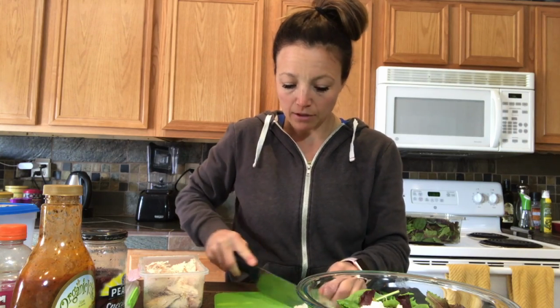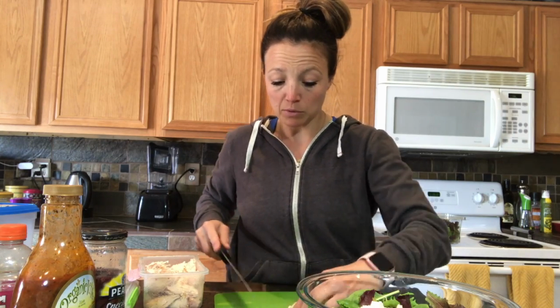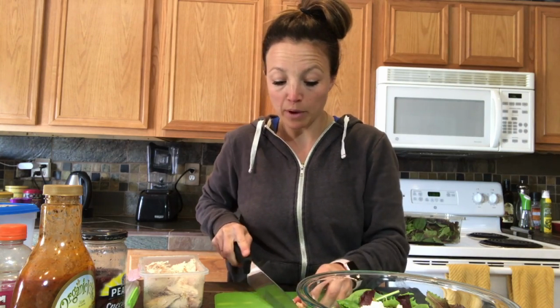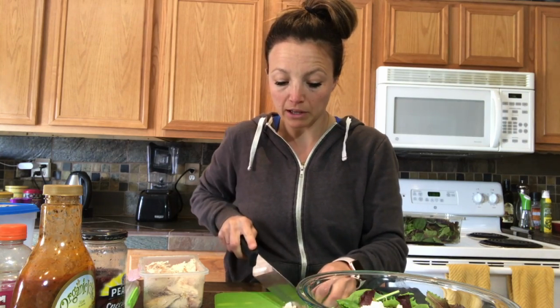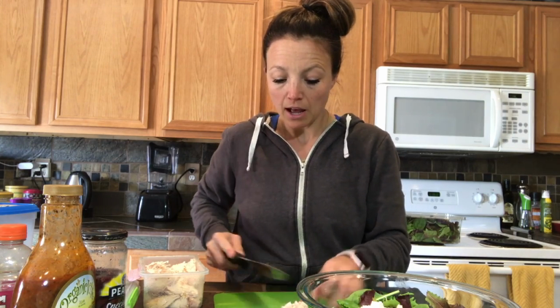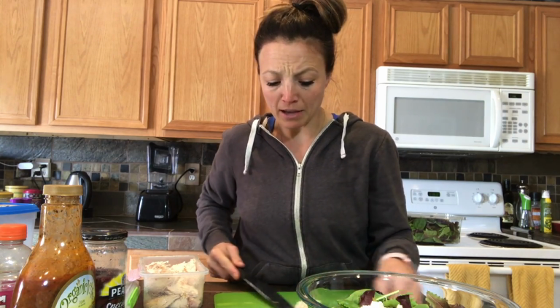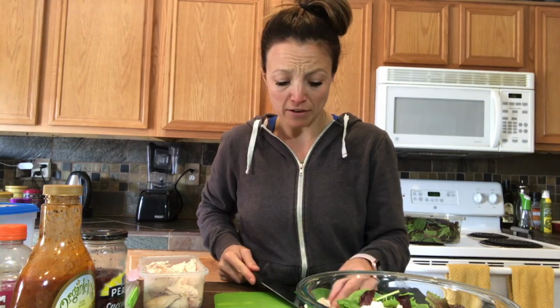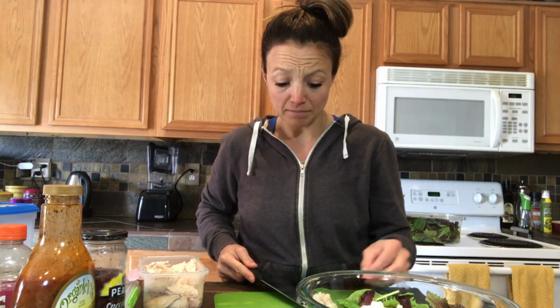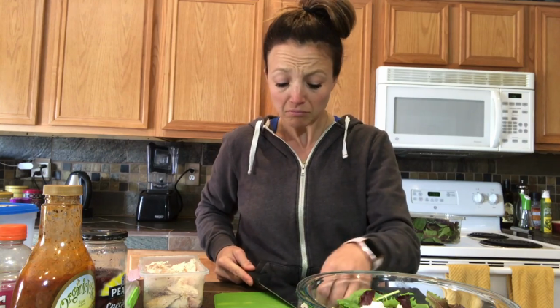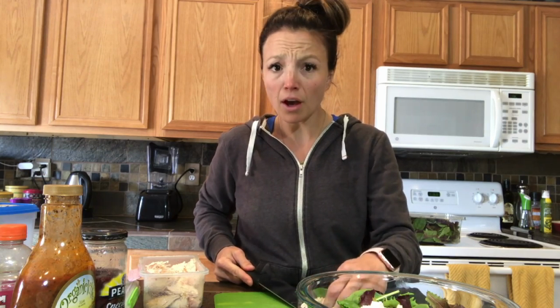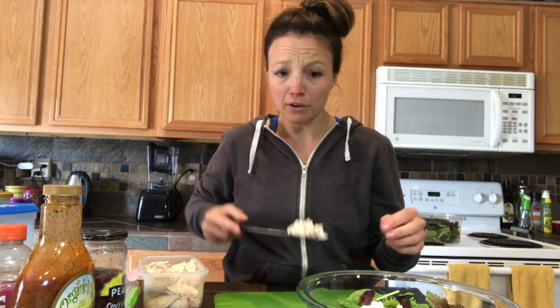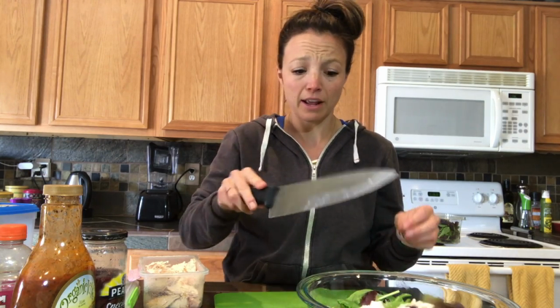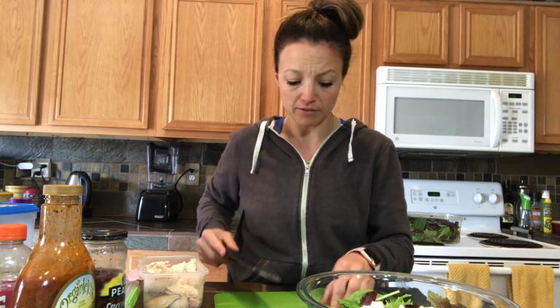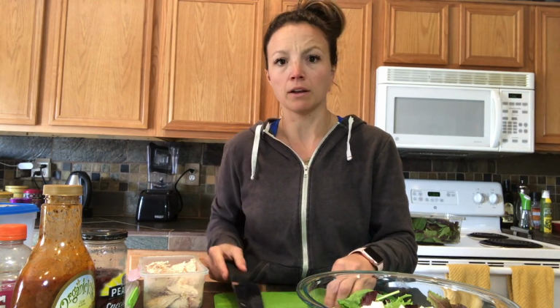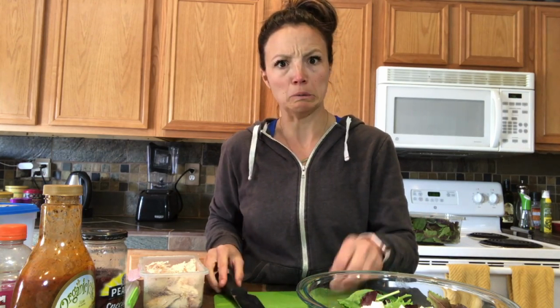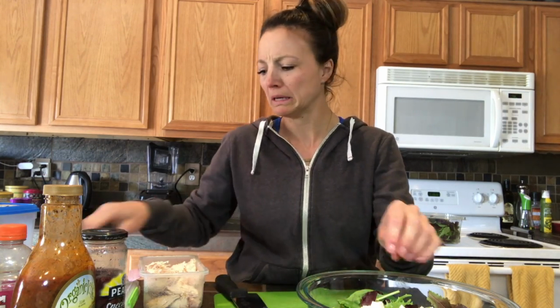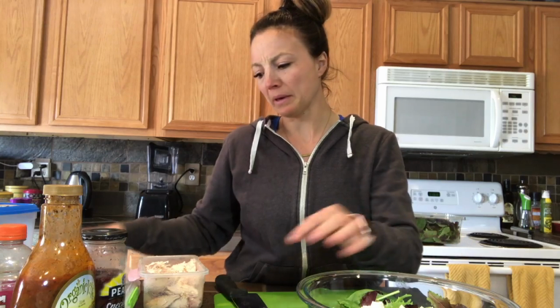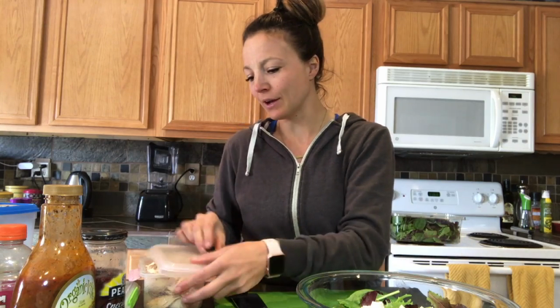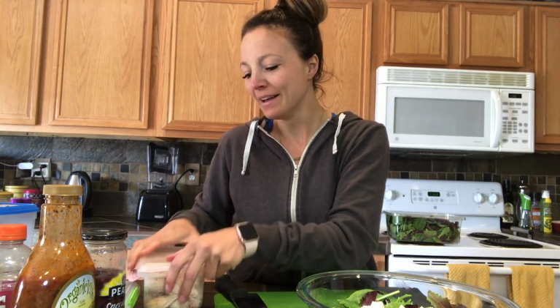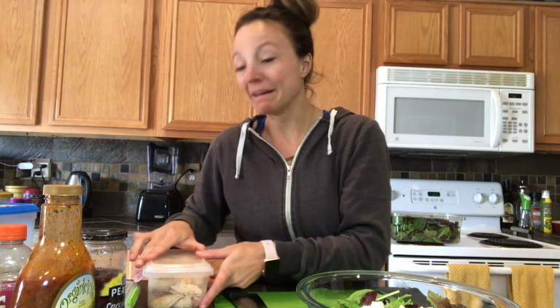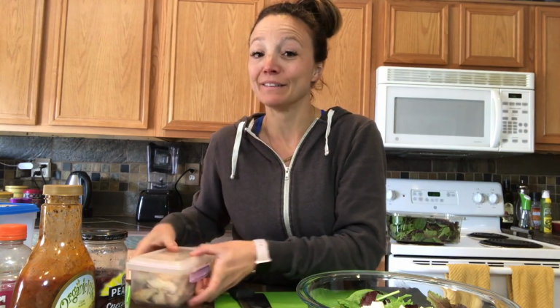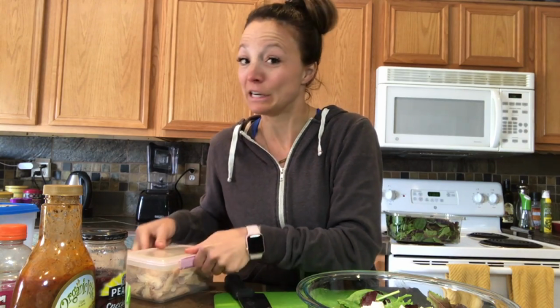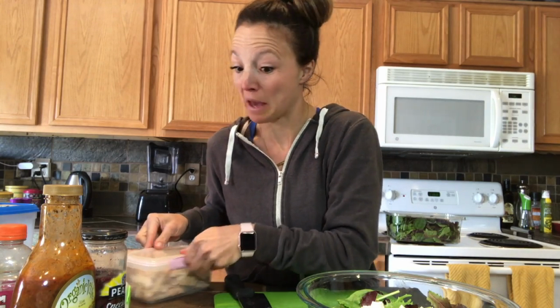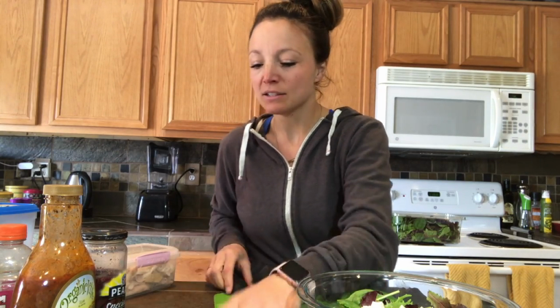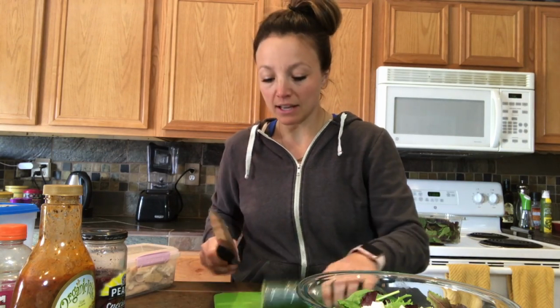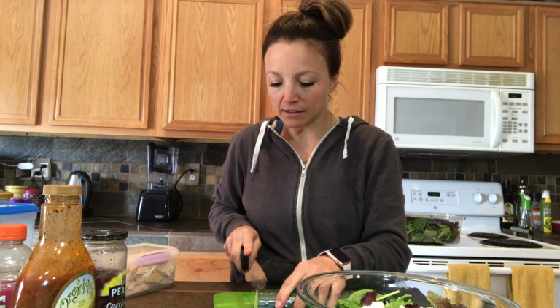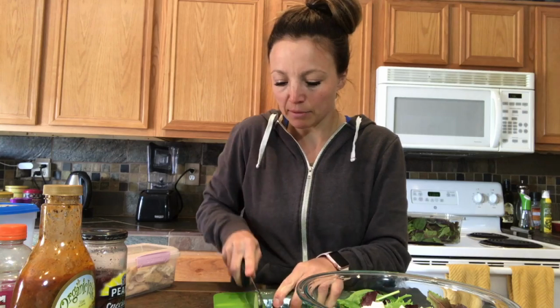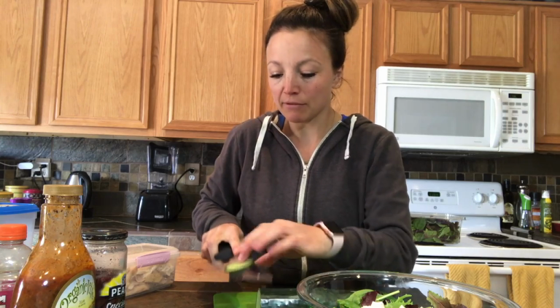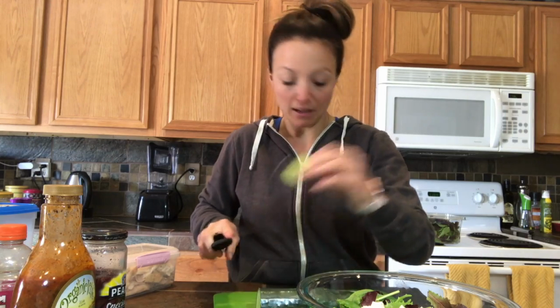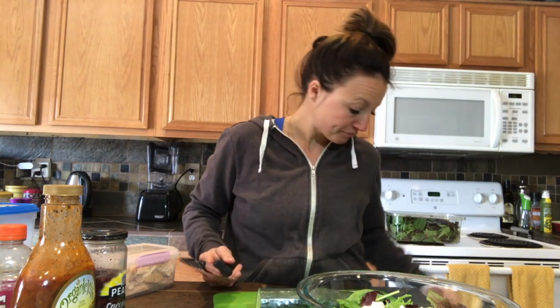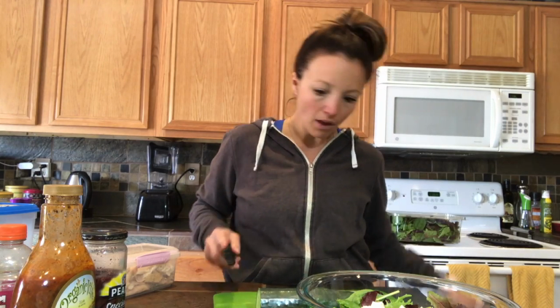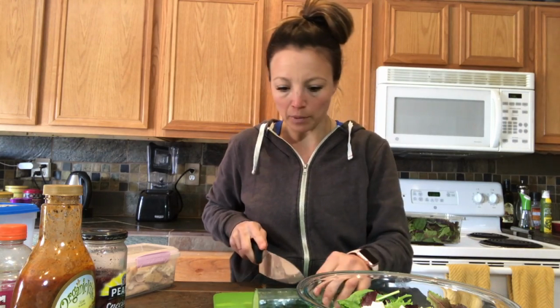Those cinnamon rolls were really good, by the way. As you've now seen, 330 calories for one — so maybe I don't need to eat two of them. Looking at the calories actually prevented me from eating another one.